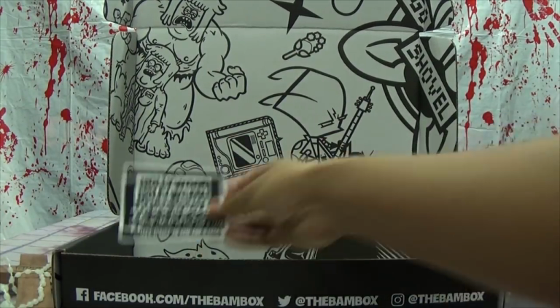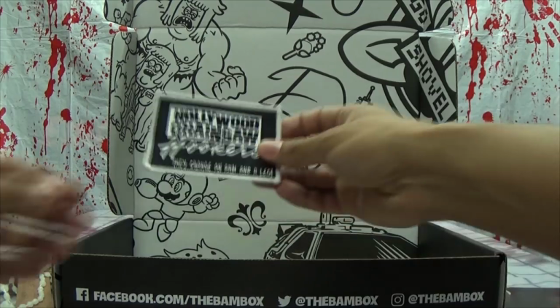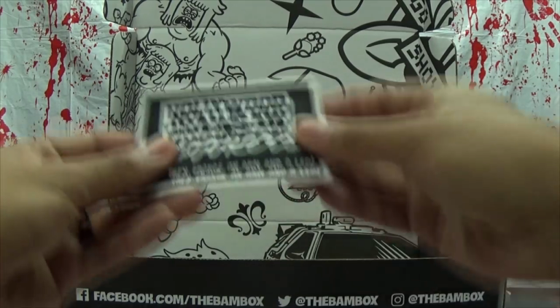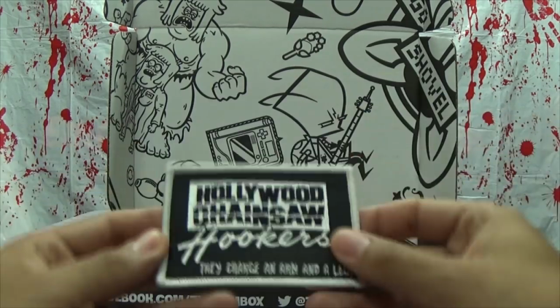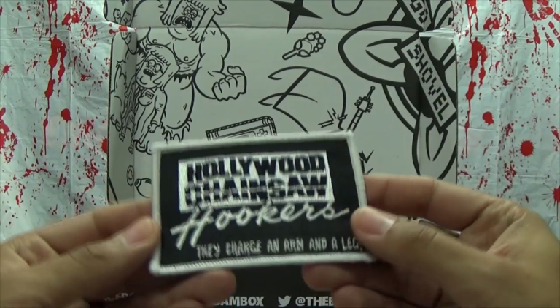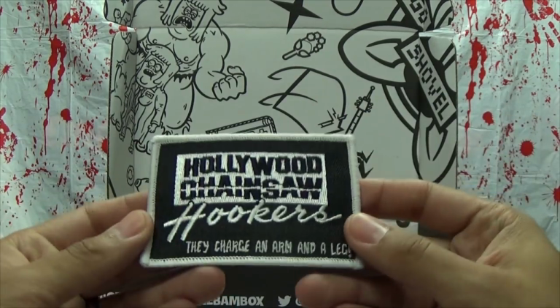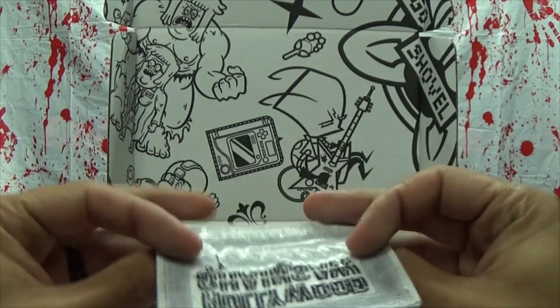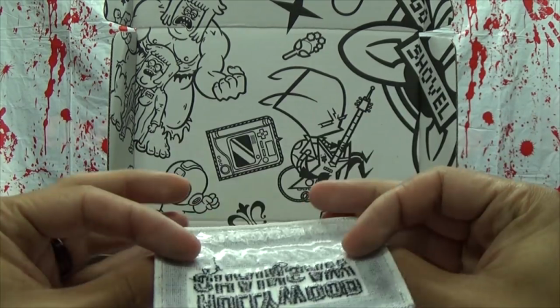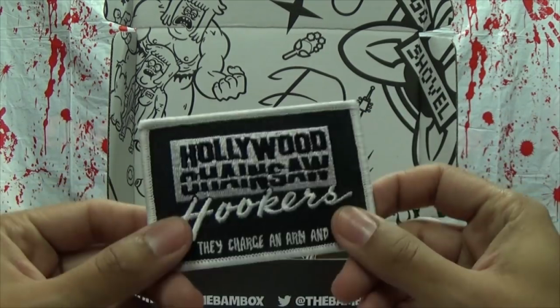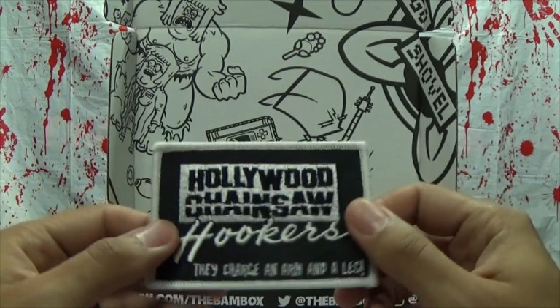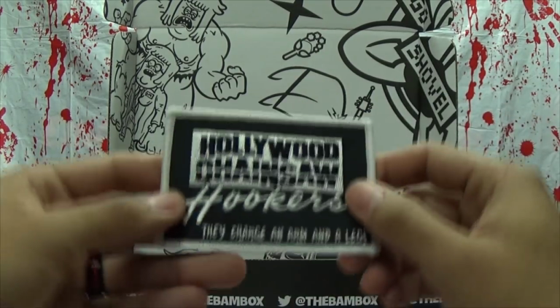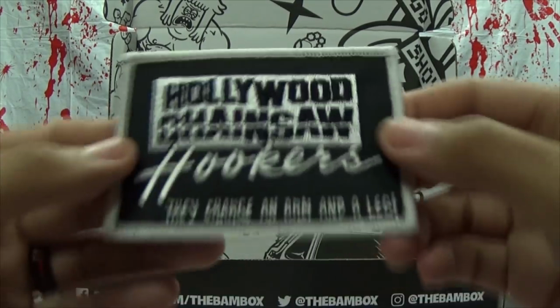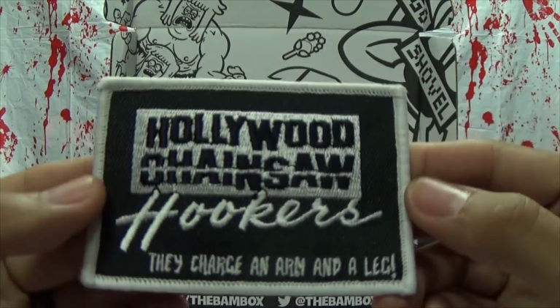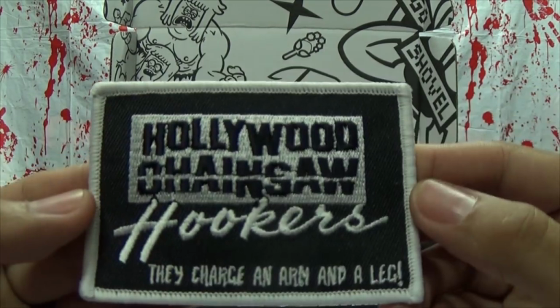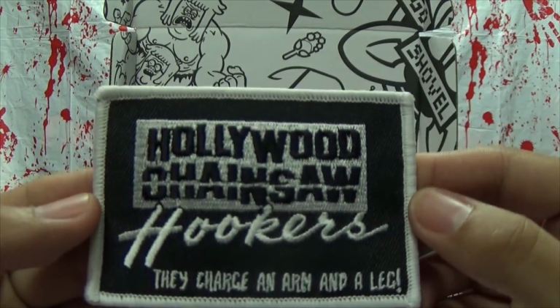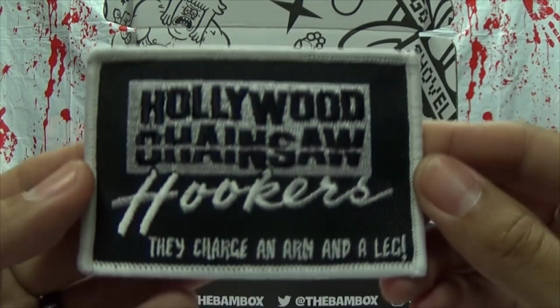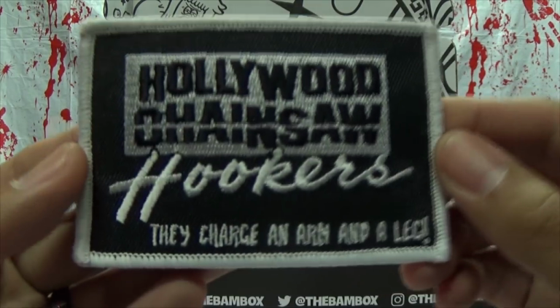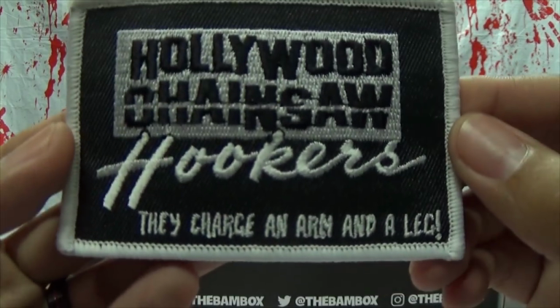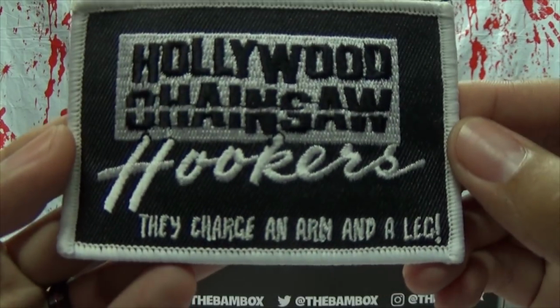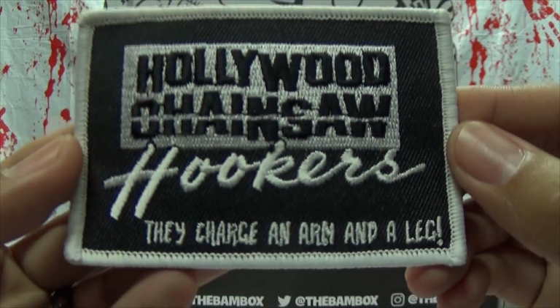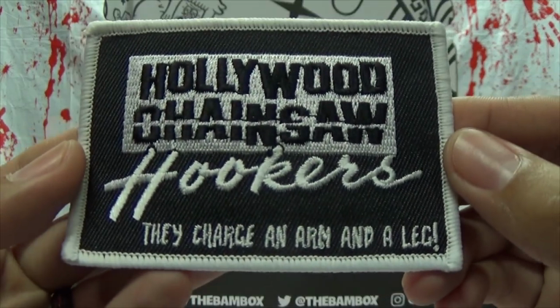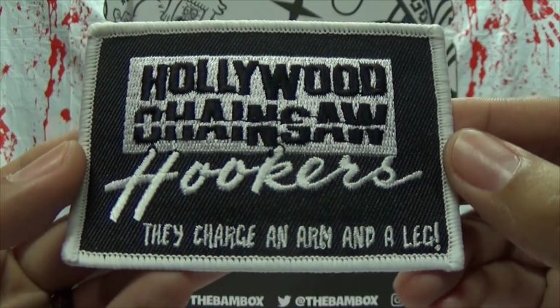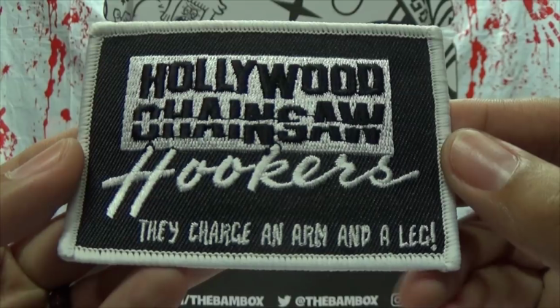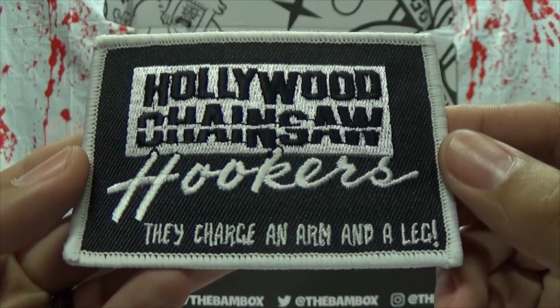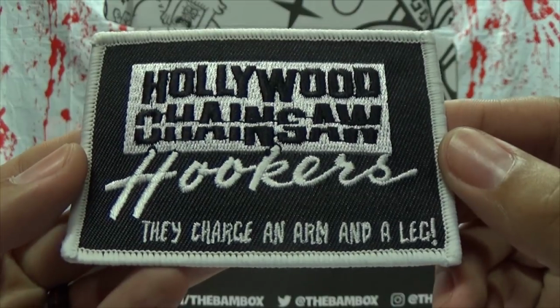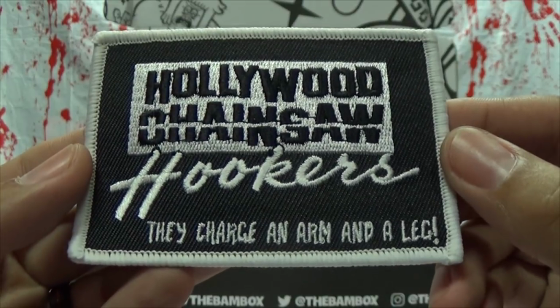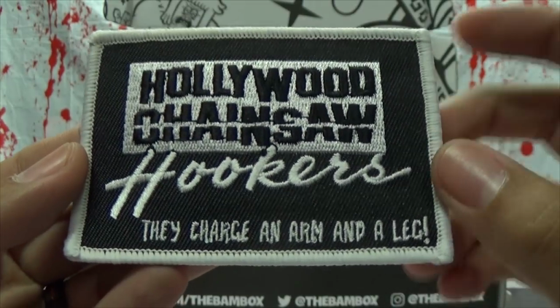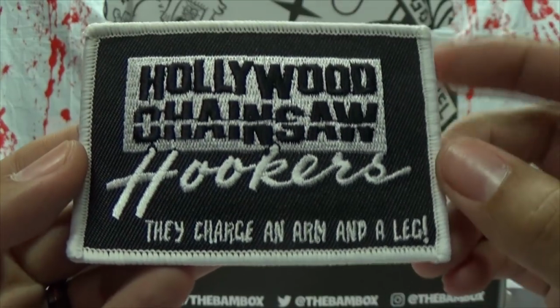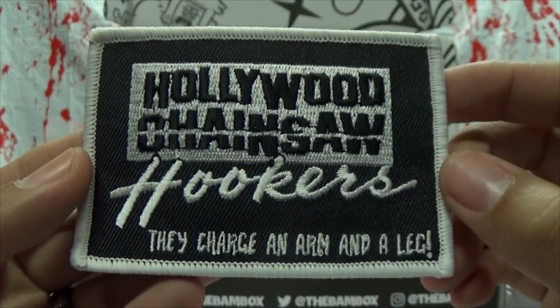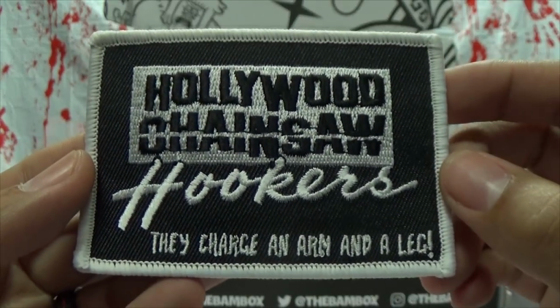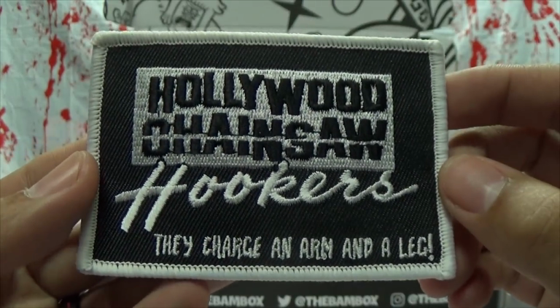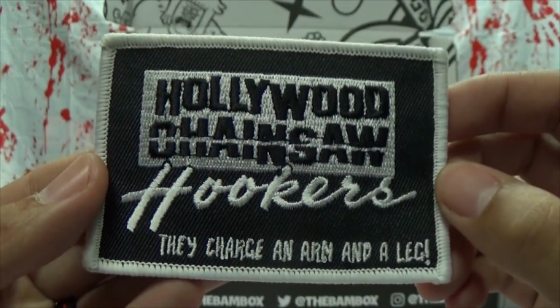What else is in here? It looks like a patch — Hollywood Chainsaw Hookers. They charge an arm and a leg!